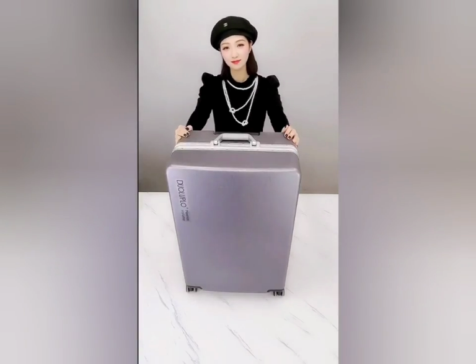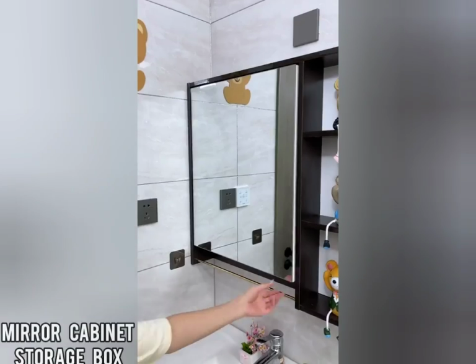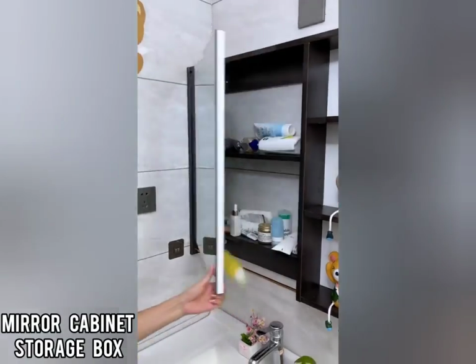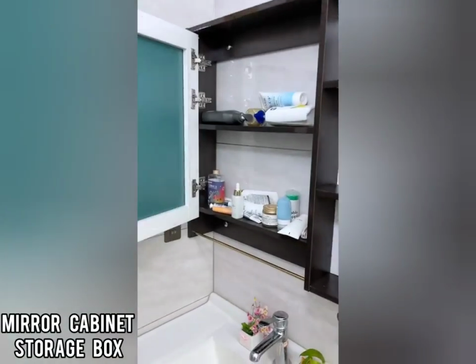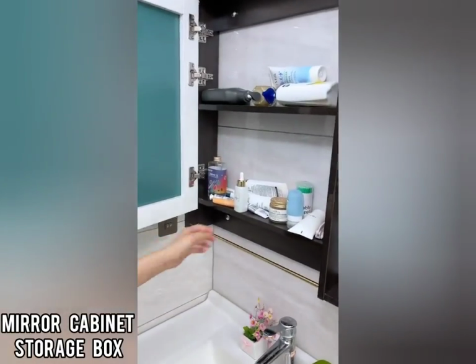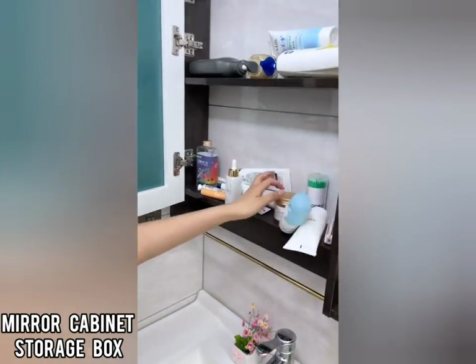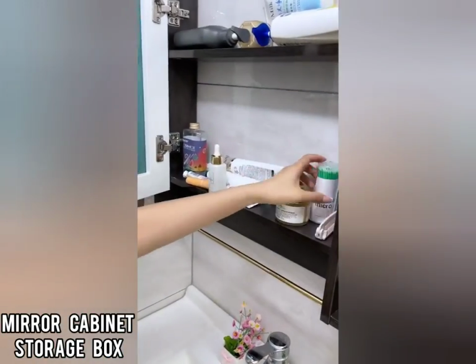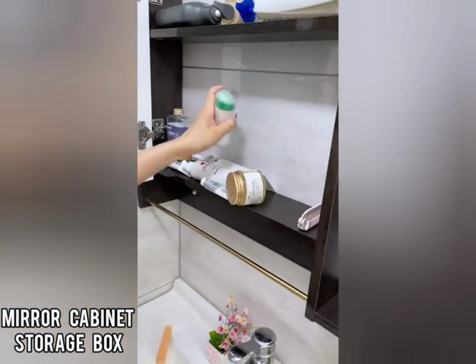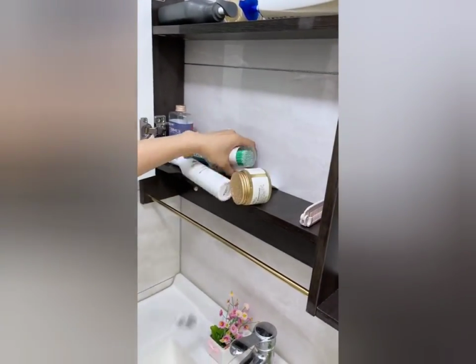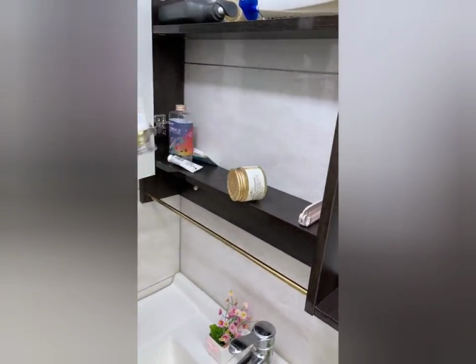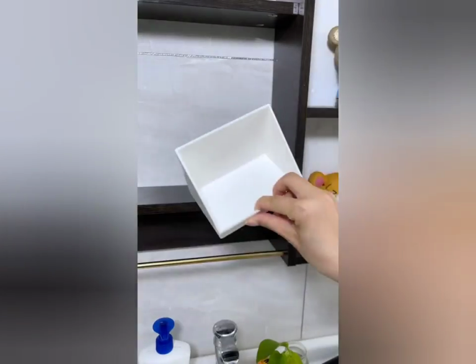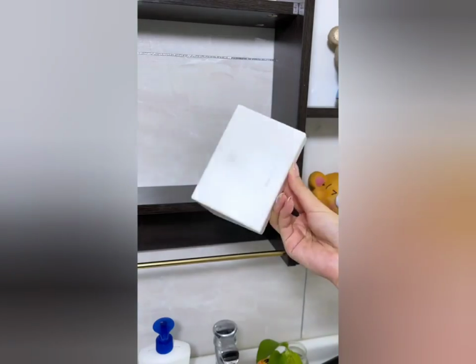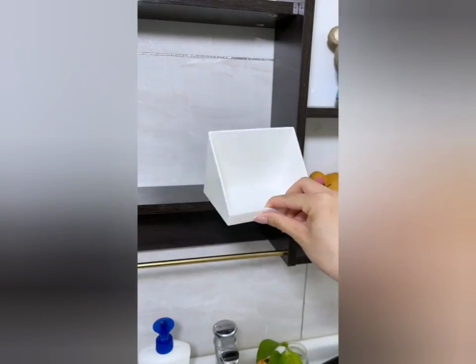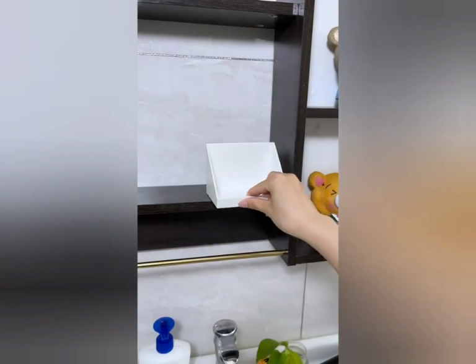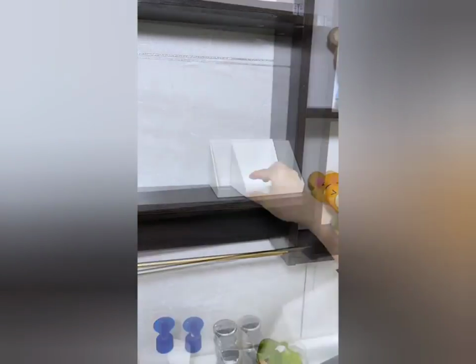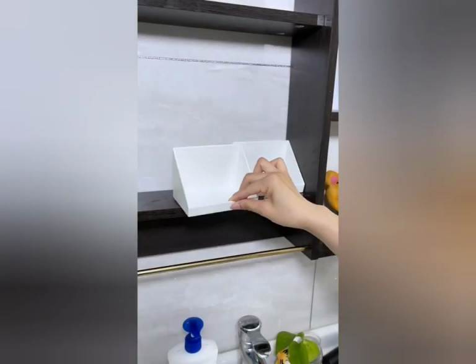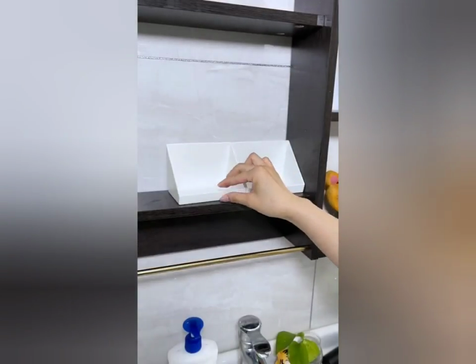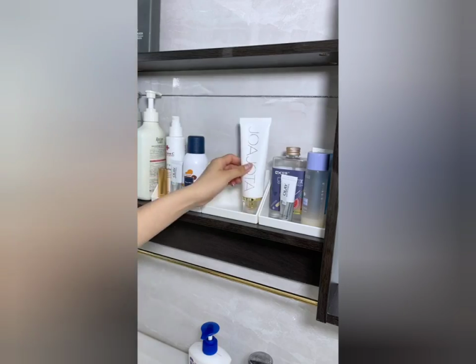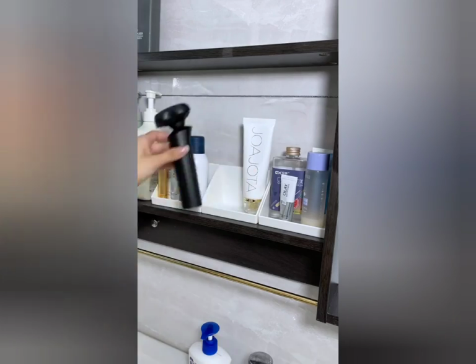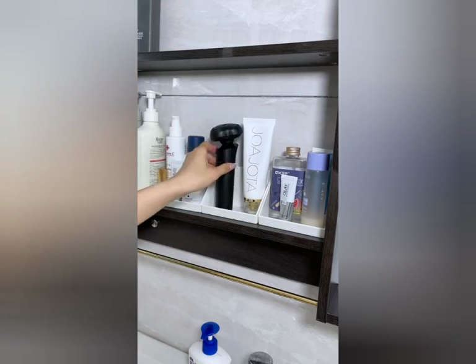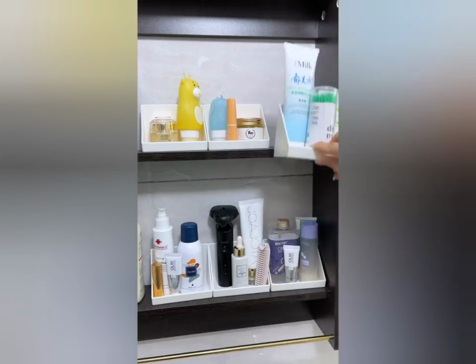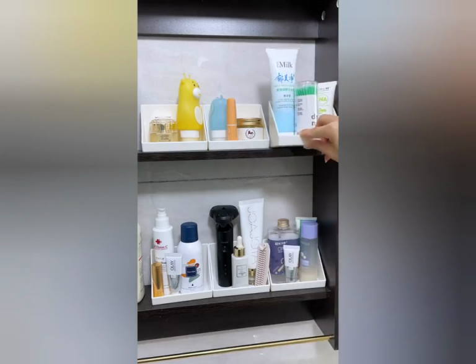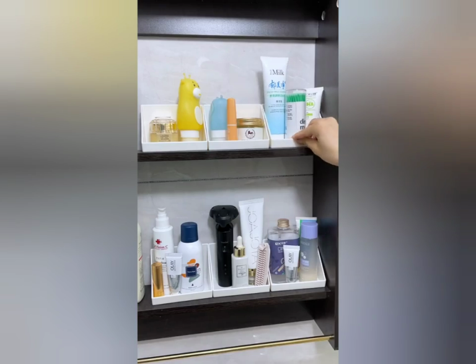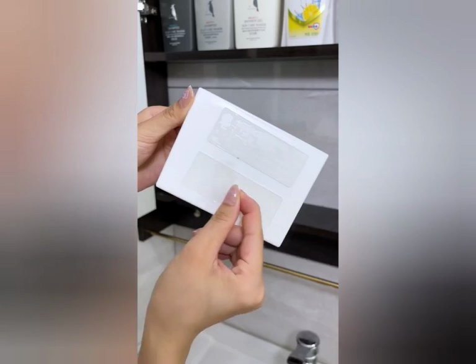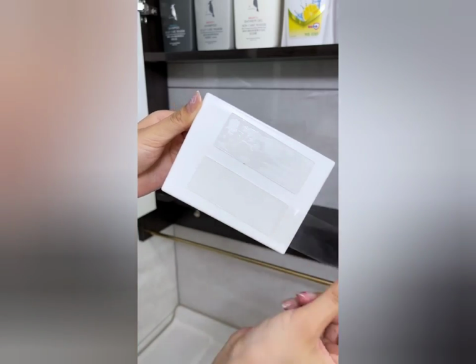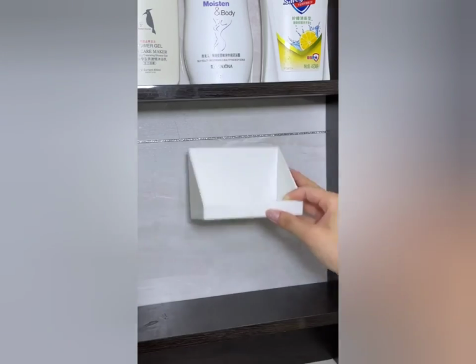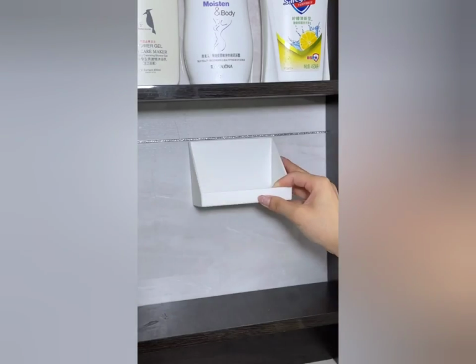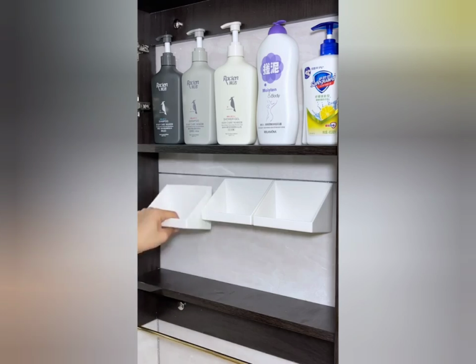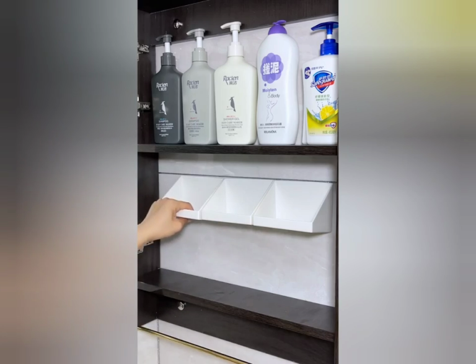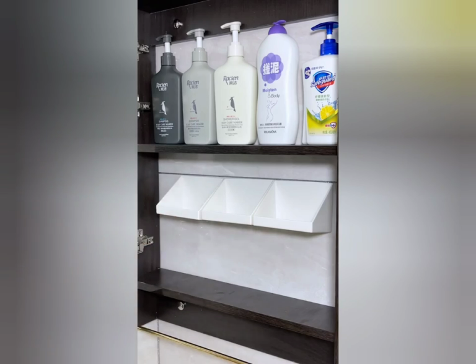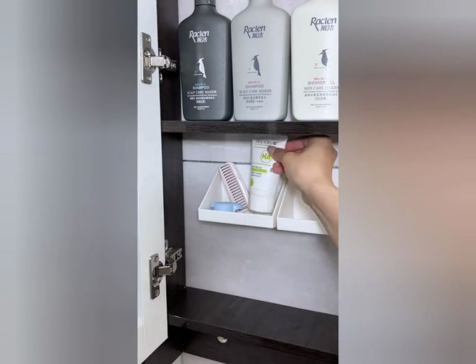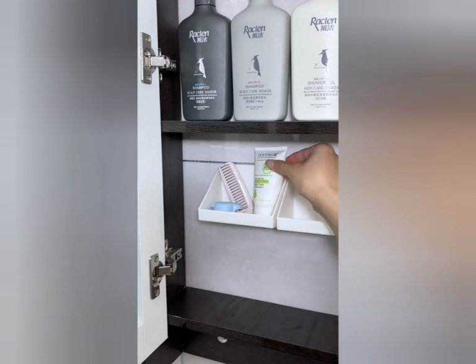This is a narrow mirror cabinet storage box which can be placed and pasted to divide the mirror cabinet into two sections, allowing you to use the space more rationally.